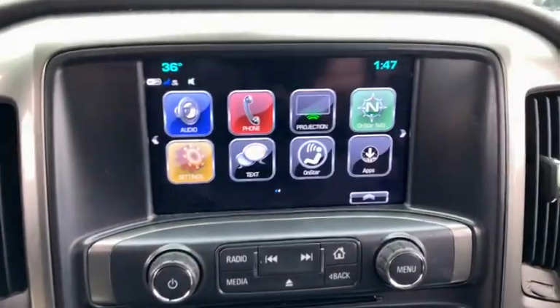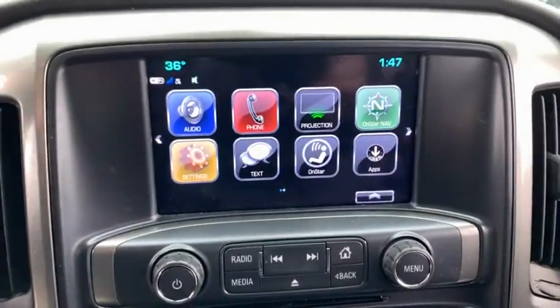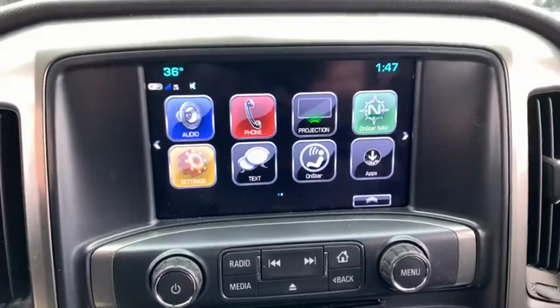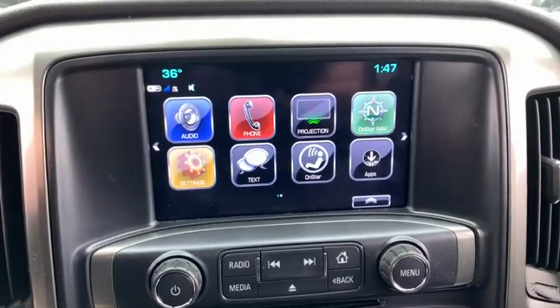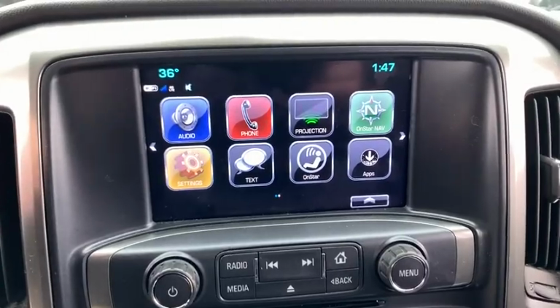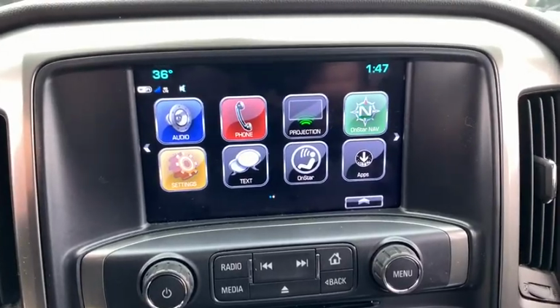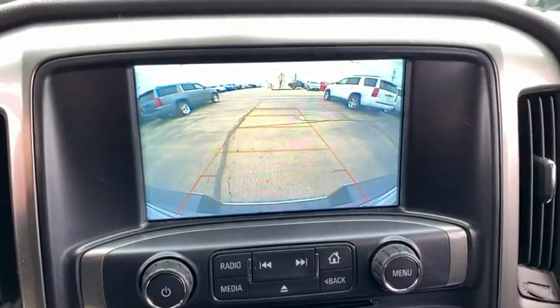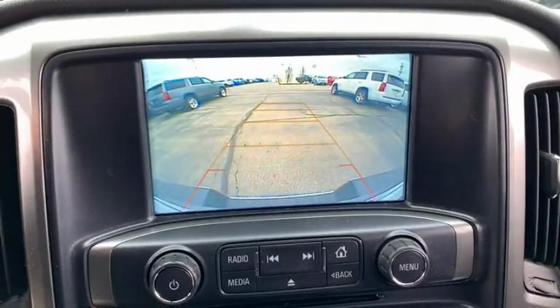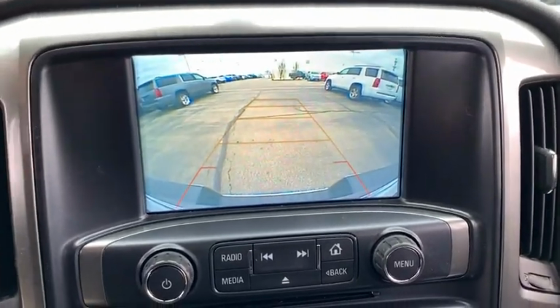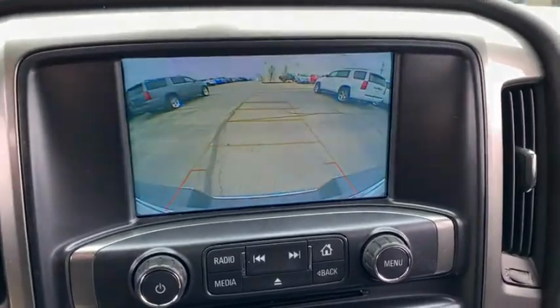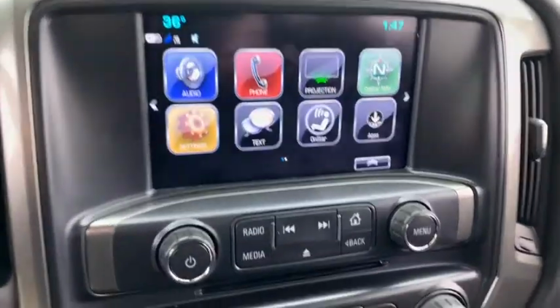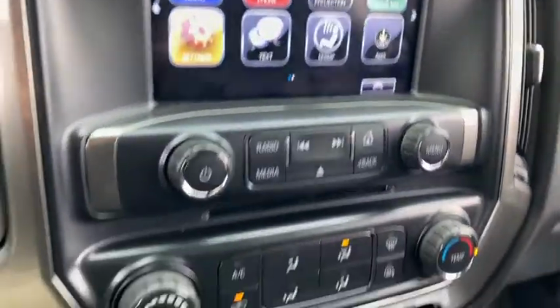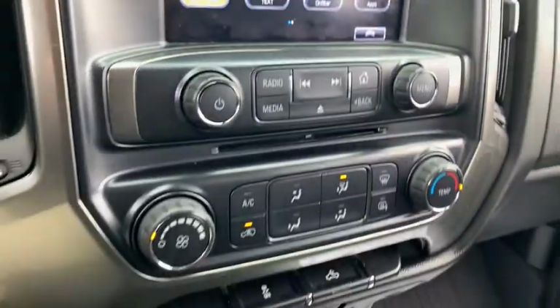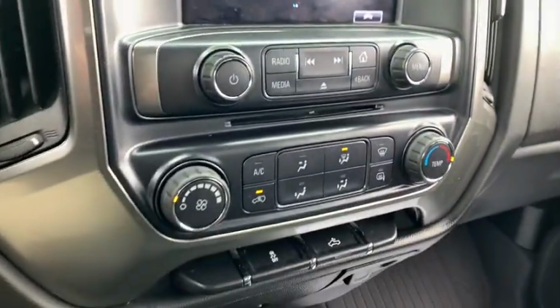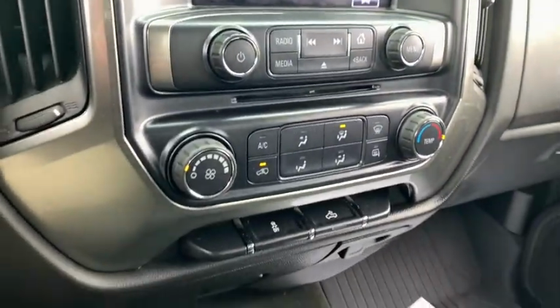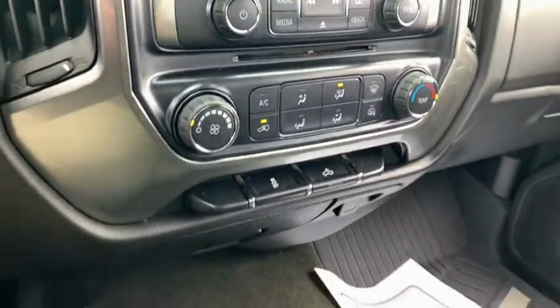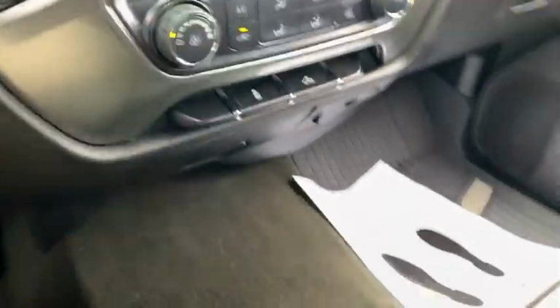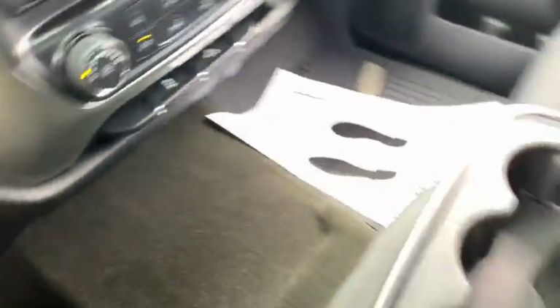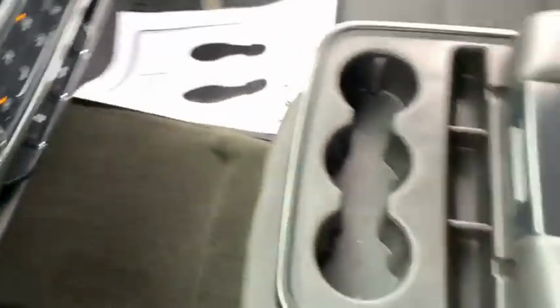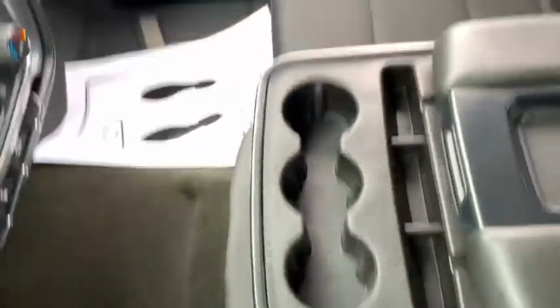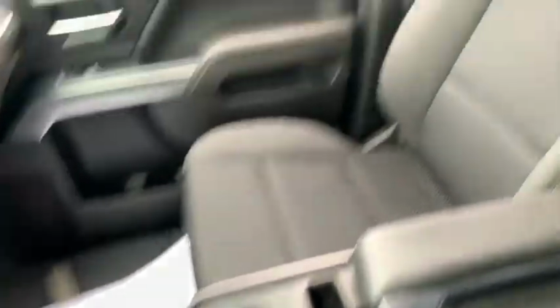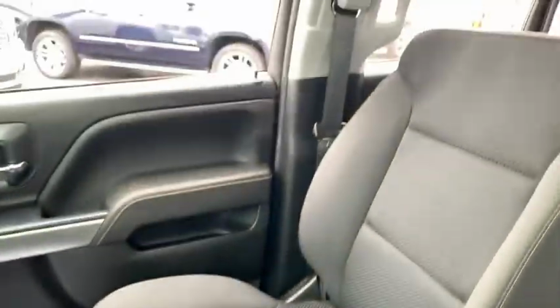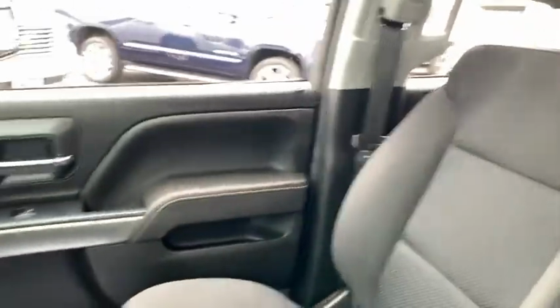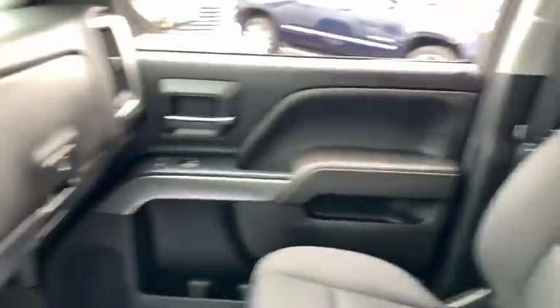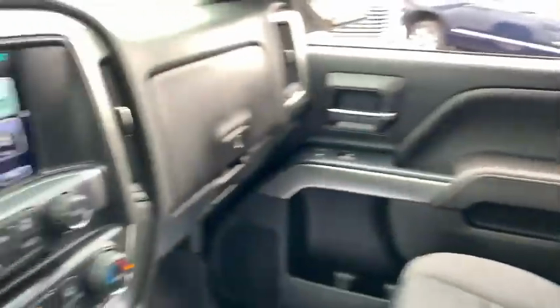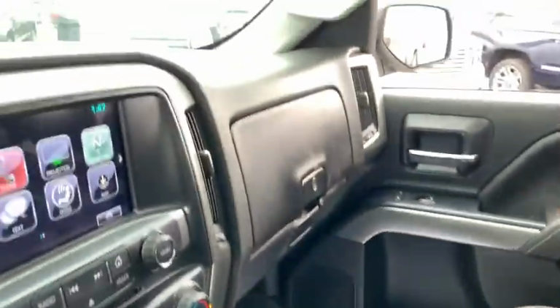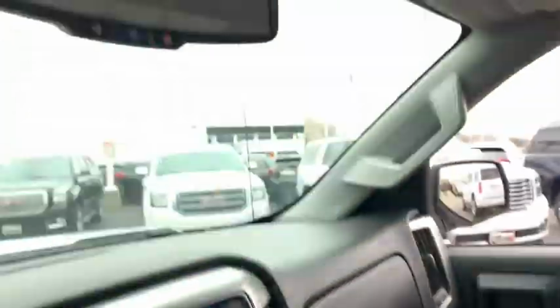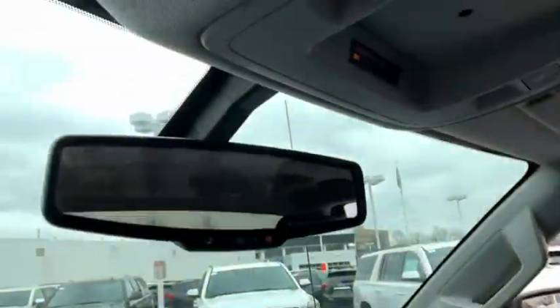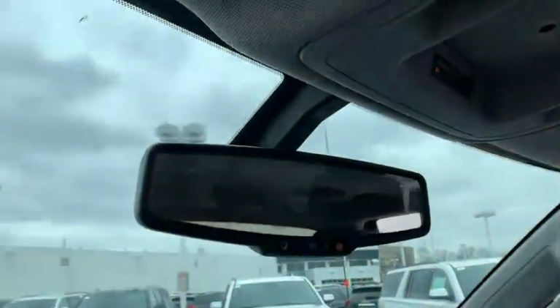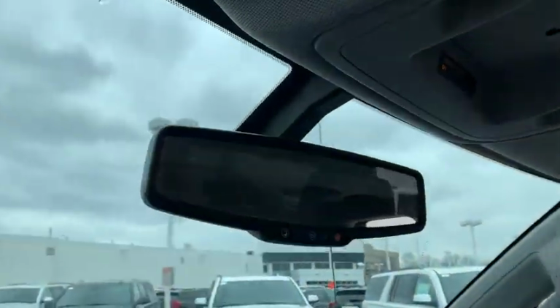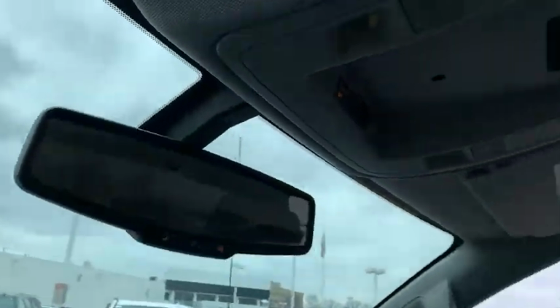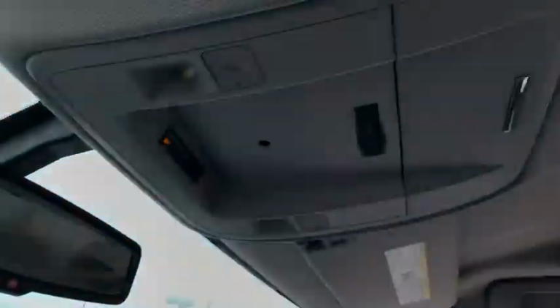steering wheel audio controls, dual airbags, alloy wheels, power steering, four-wheel disc brakes, center armrest,